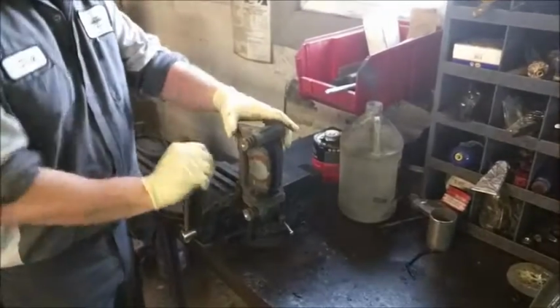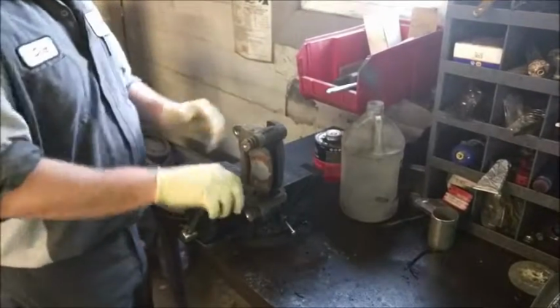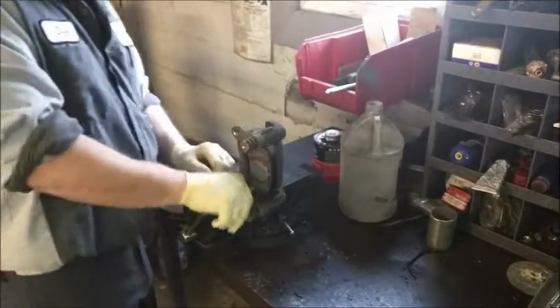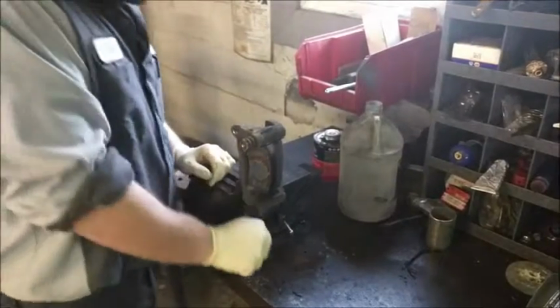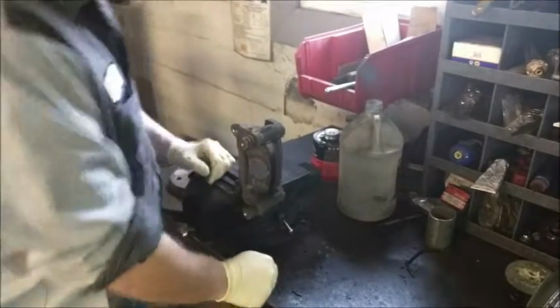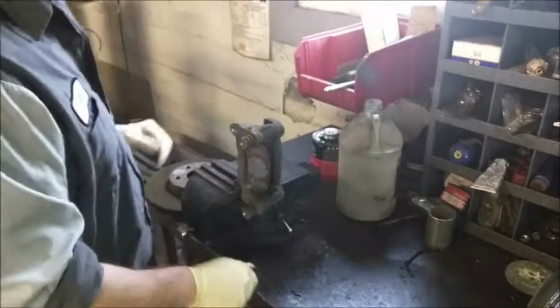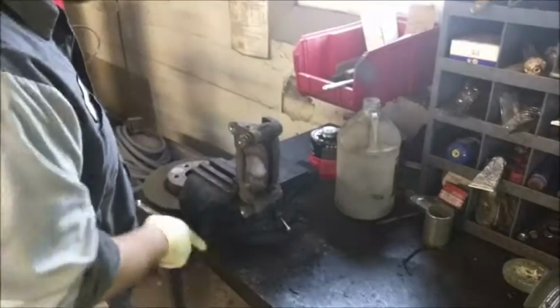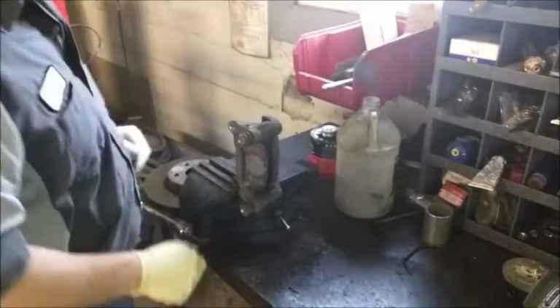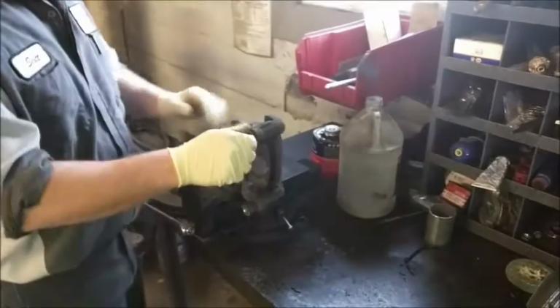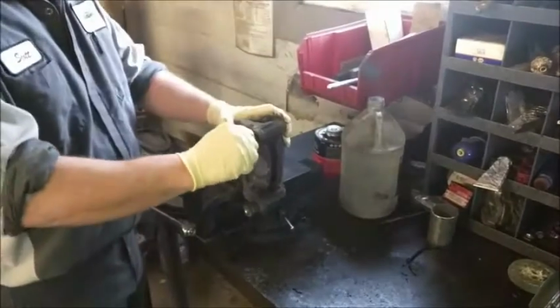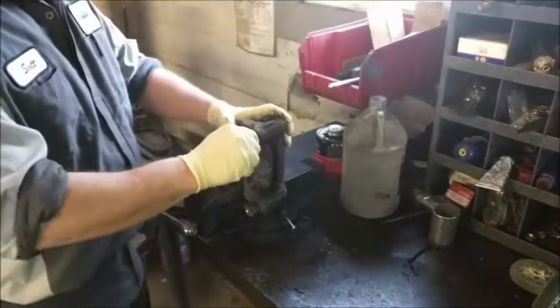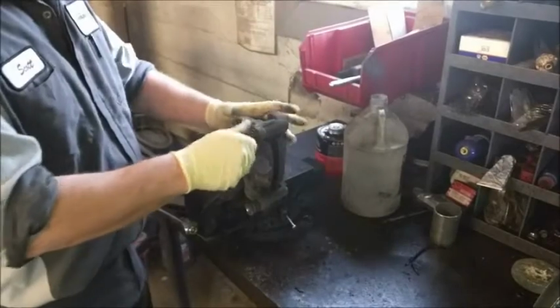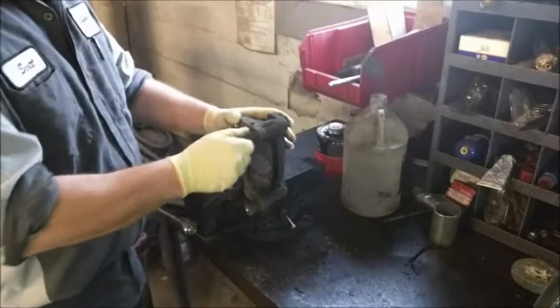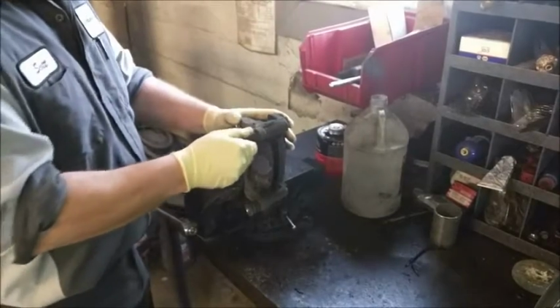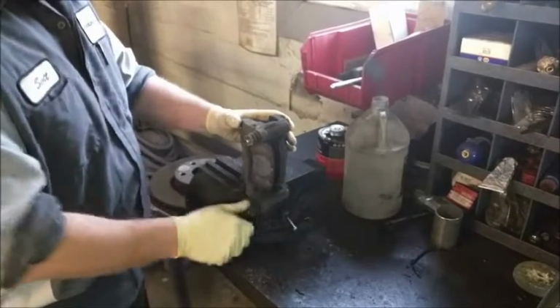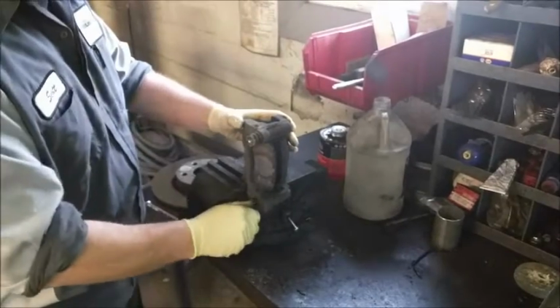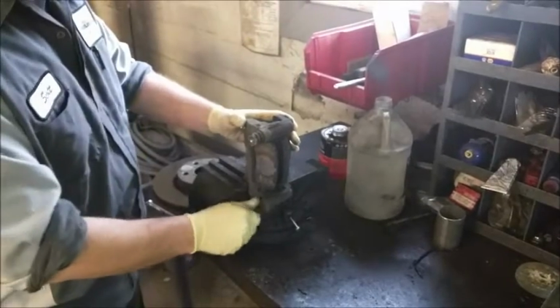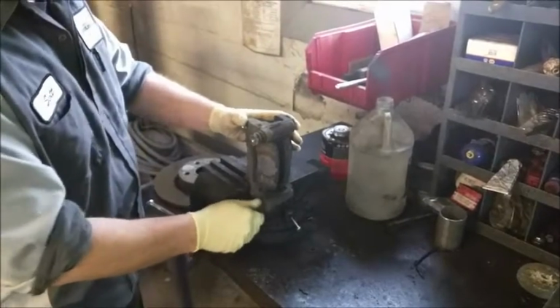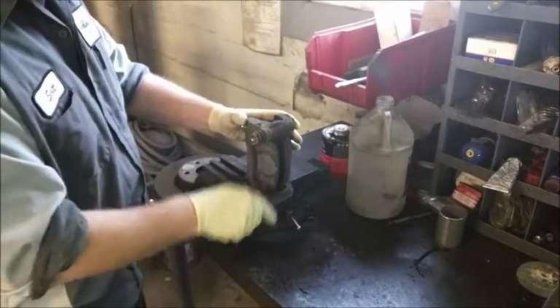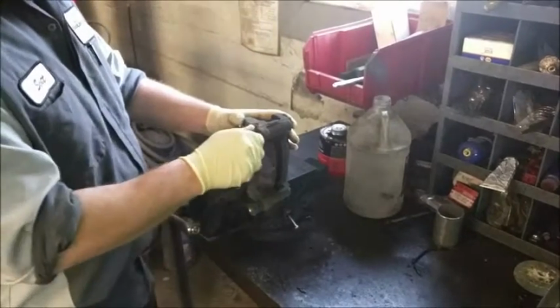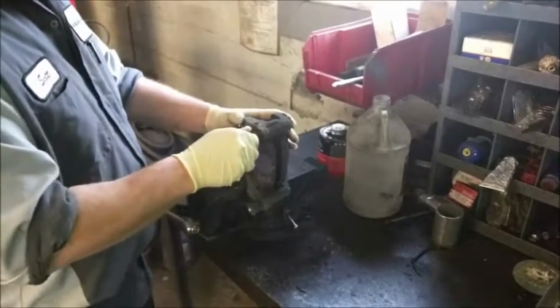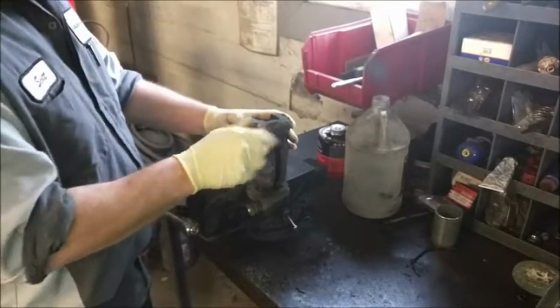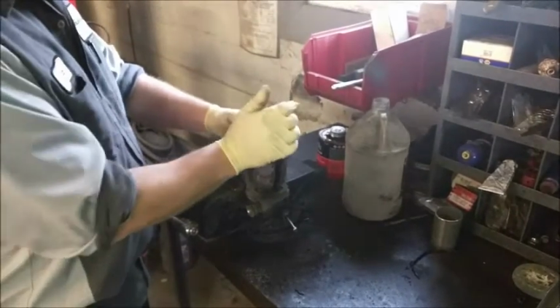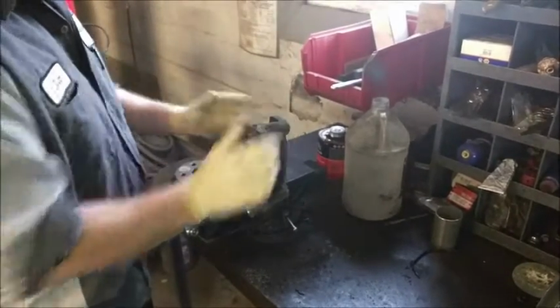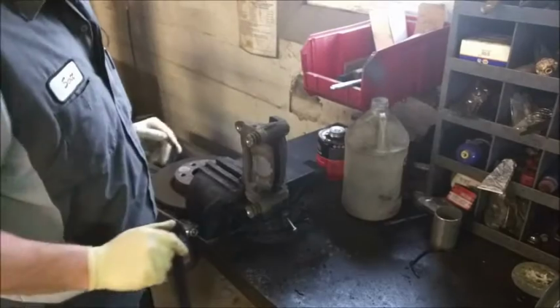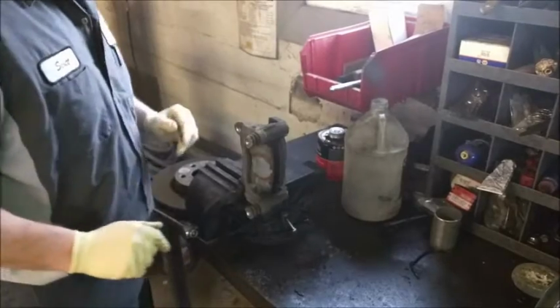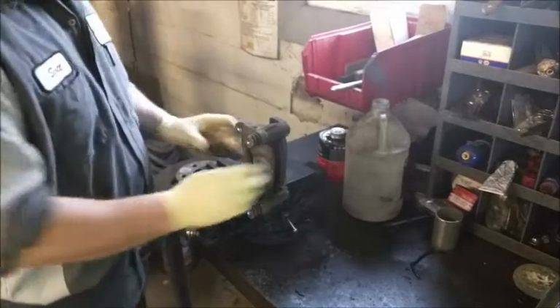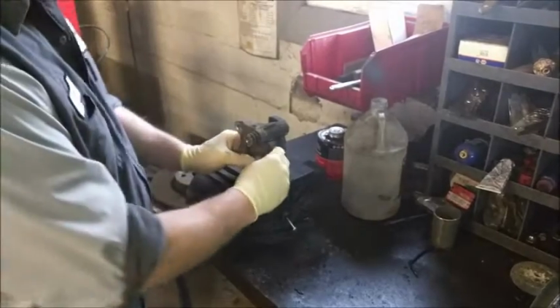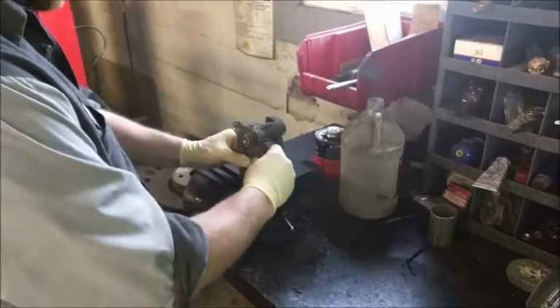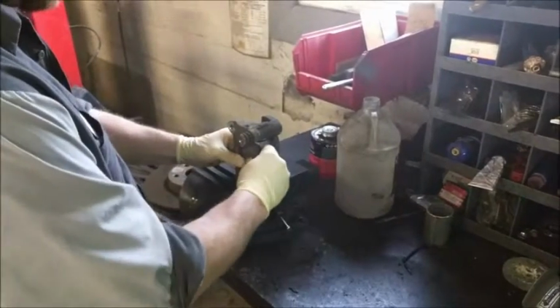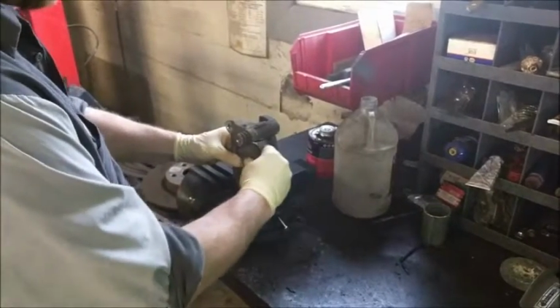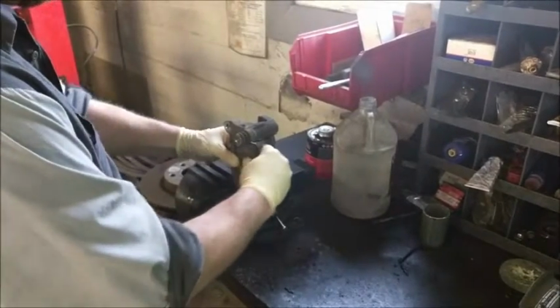Now while we have the caliper off, we need to inspect its components as well. These are the slides and they seem to be moving all right. We are going to lube these up — just want to make sure they are moving. Let's take a look at the pads.